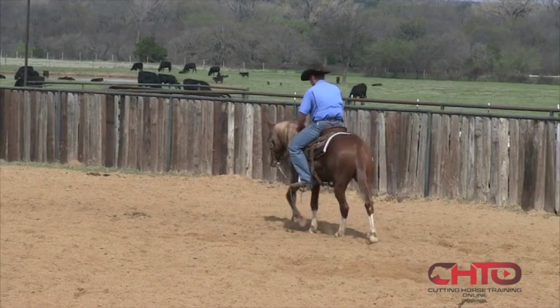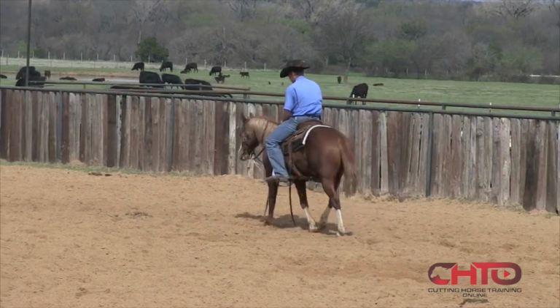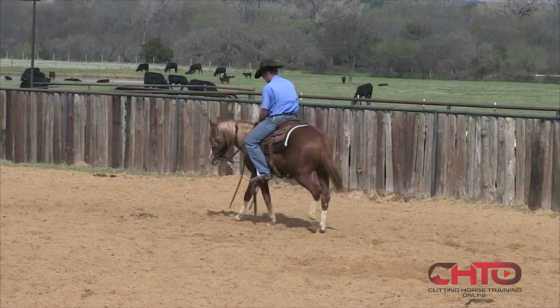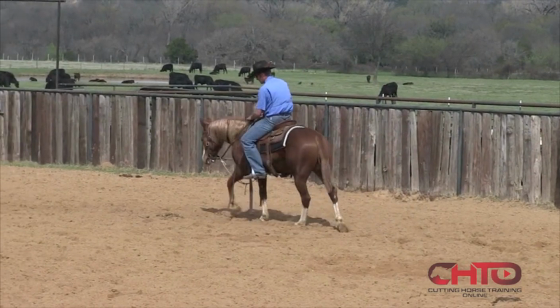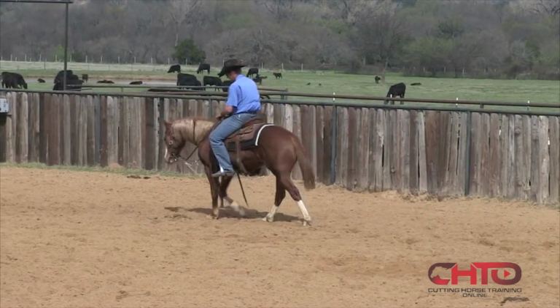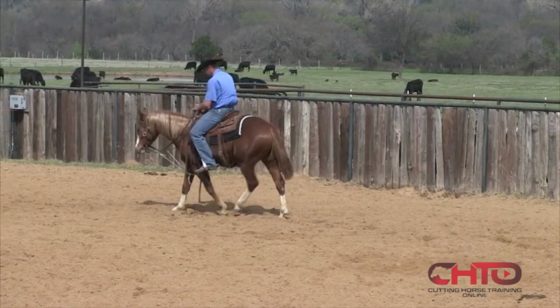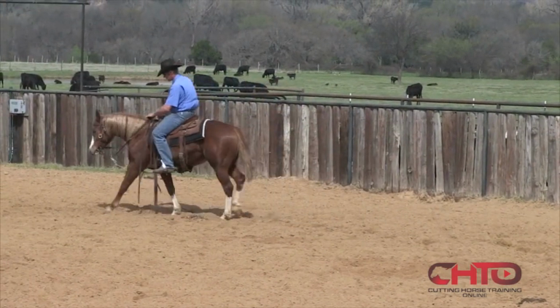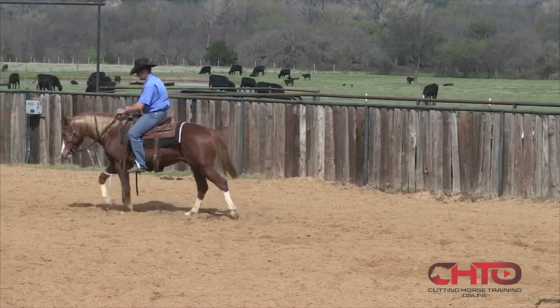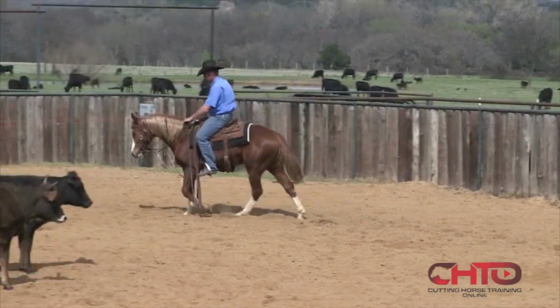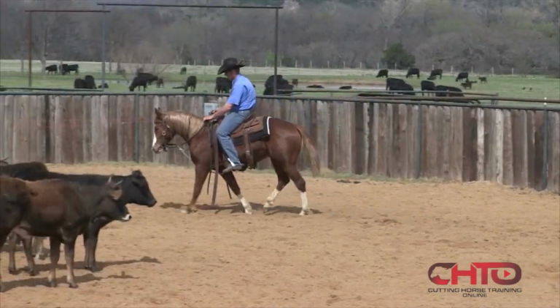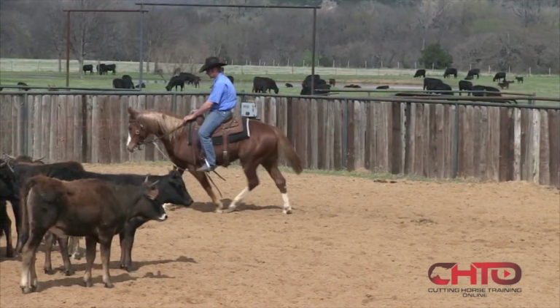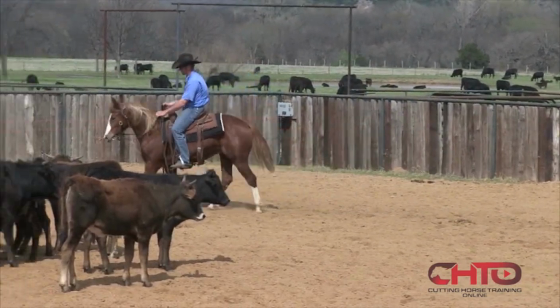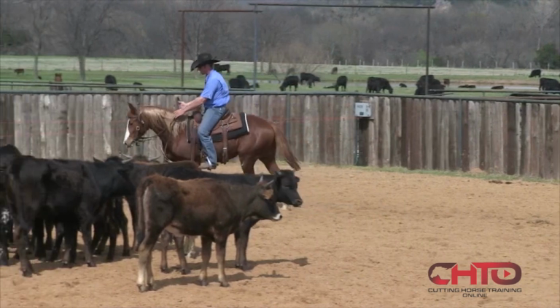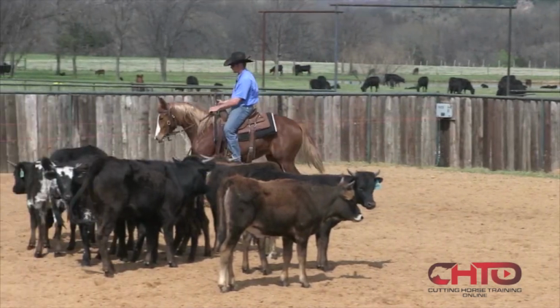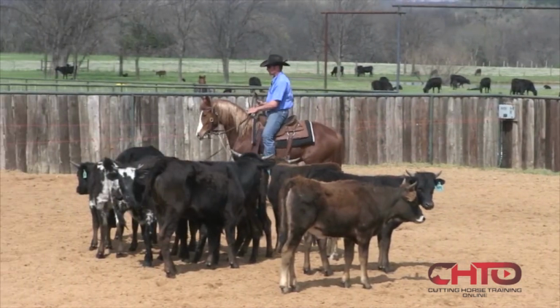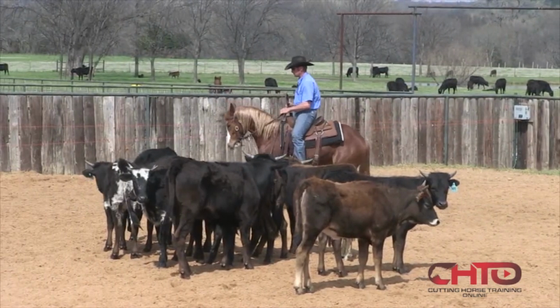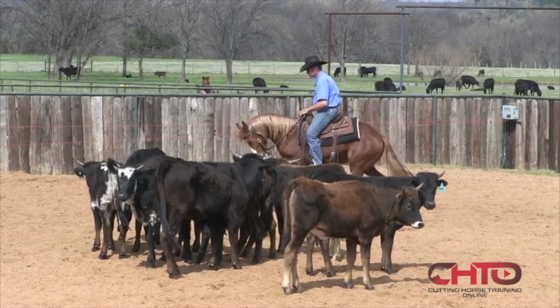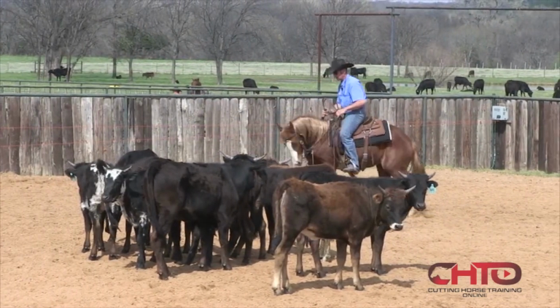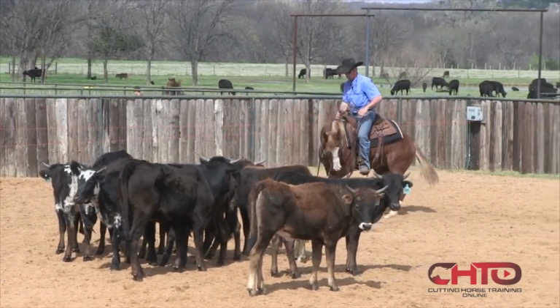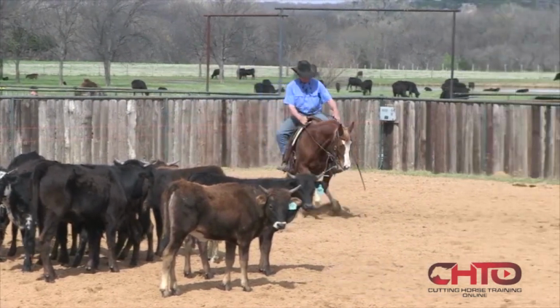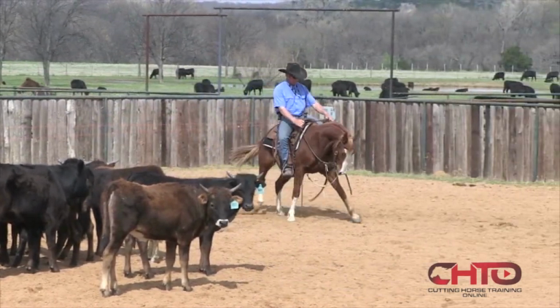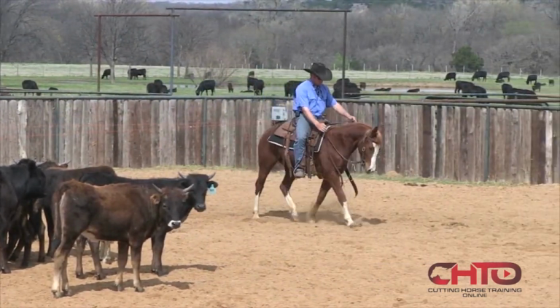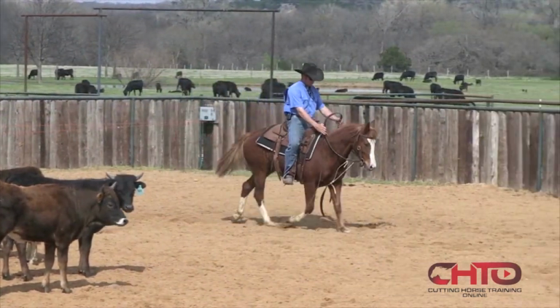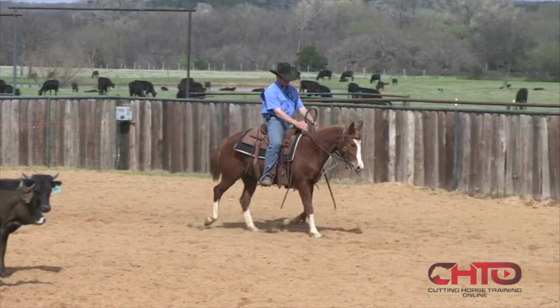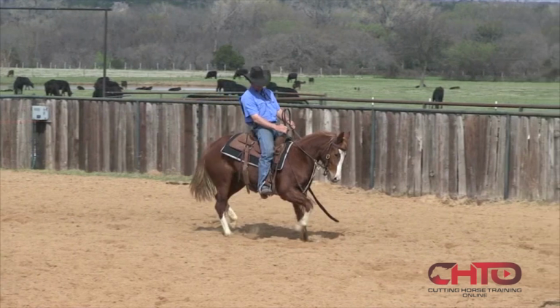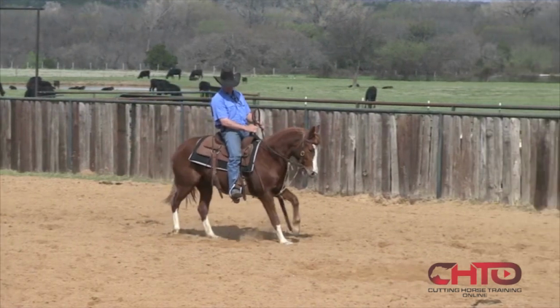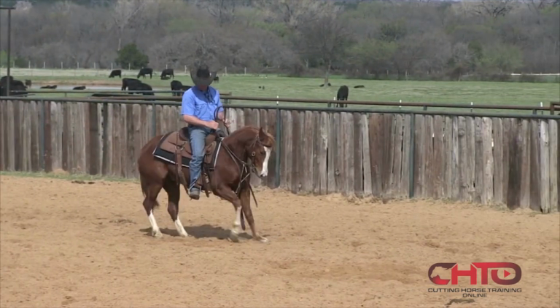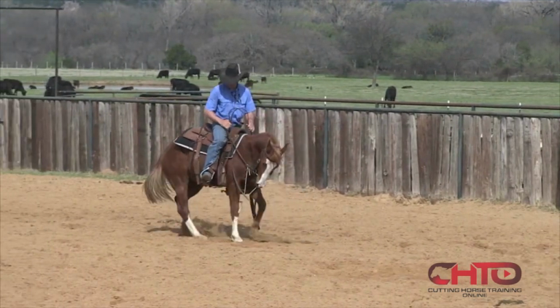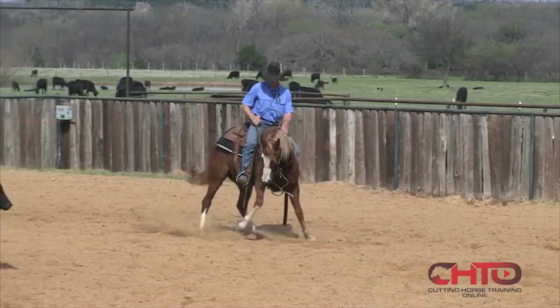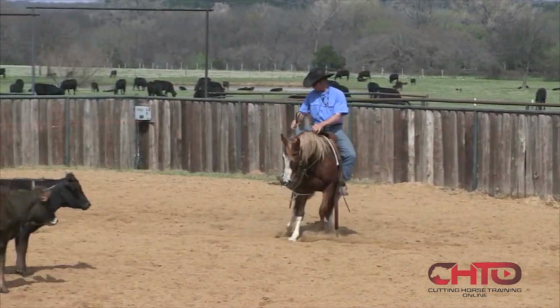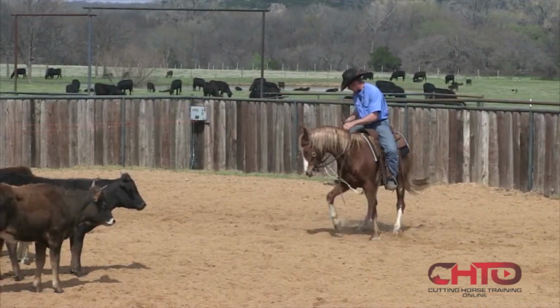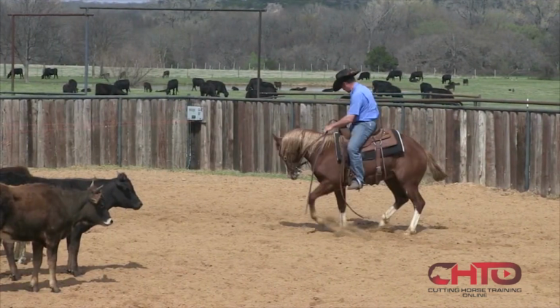This horse here is the horse that Dion had just trotted up on the log and rolled him back a little bit. We were wanting to show you kind of where these horses are when they get done with that.